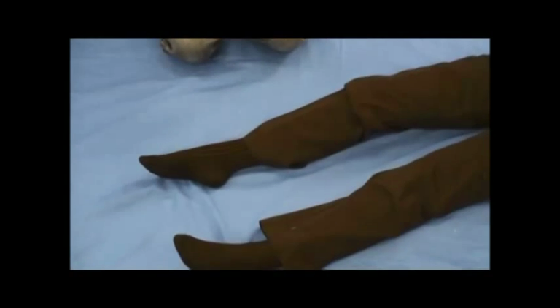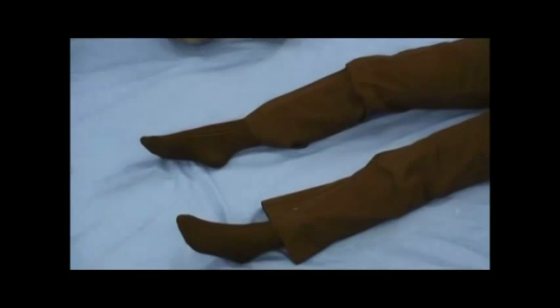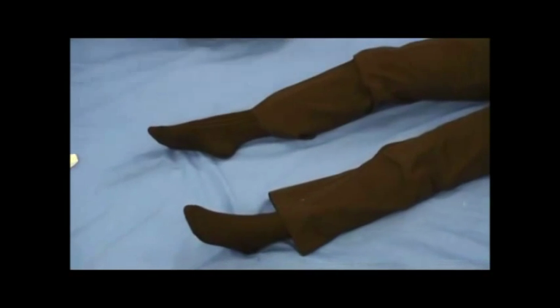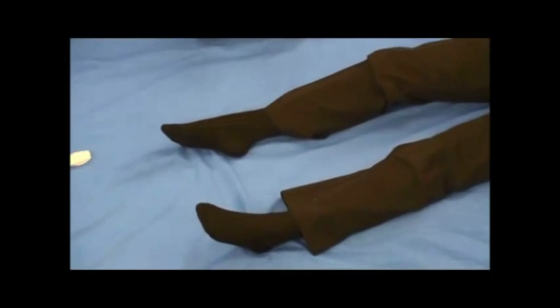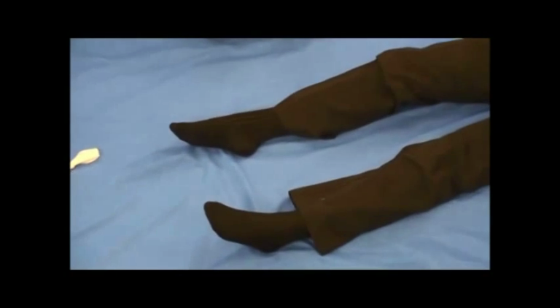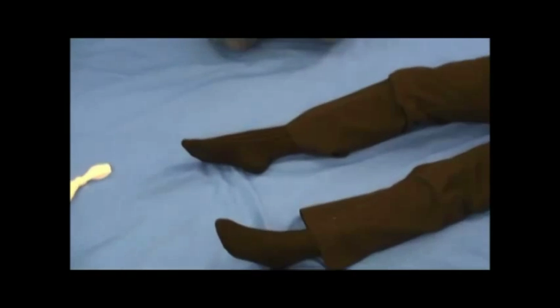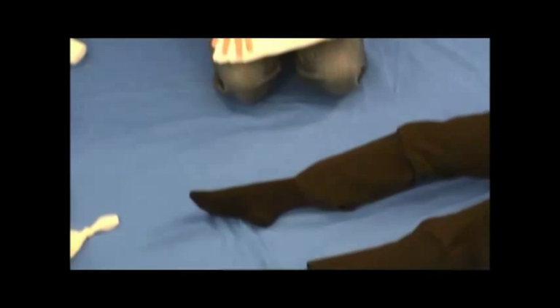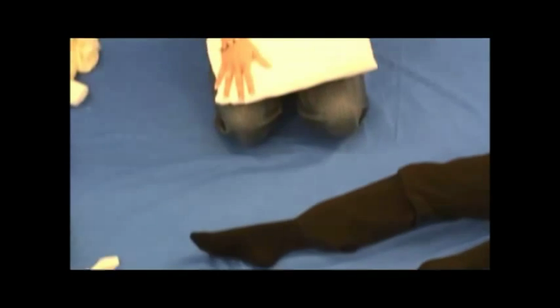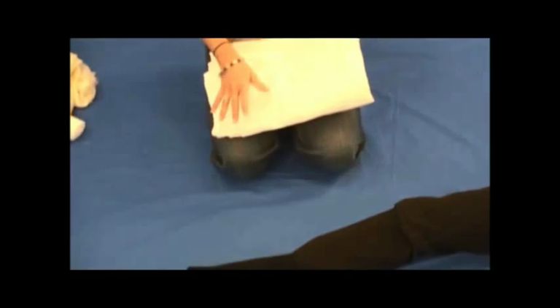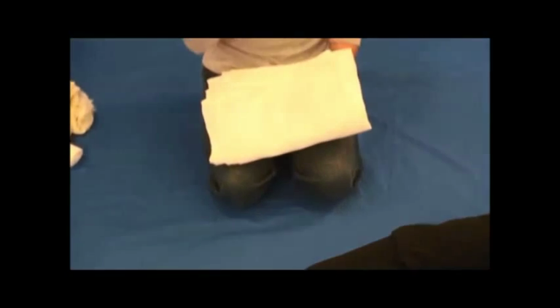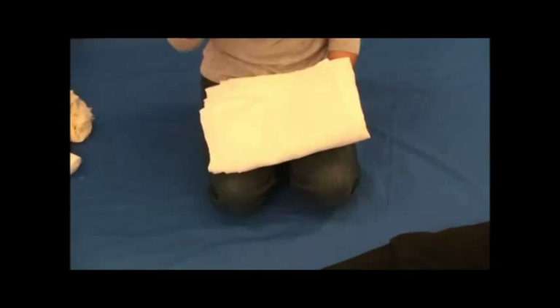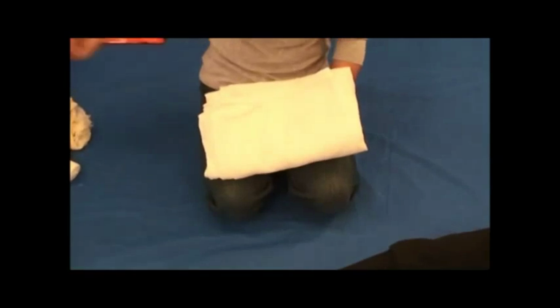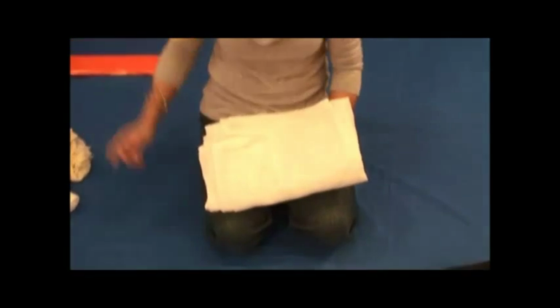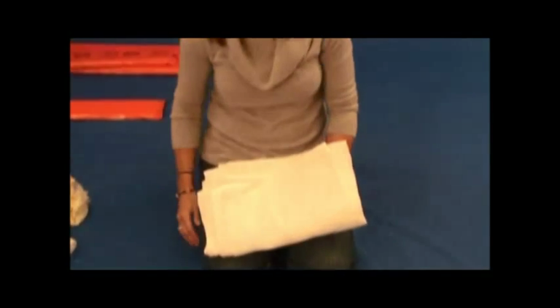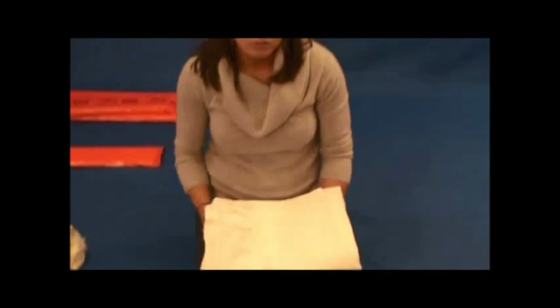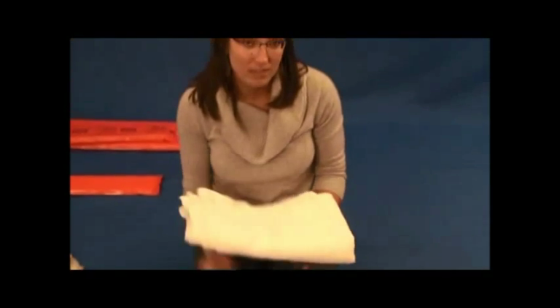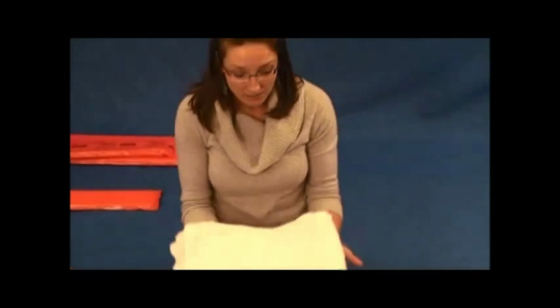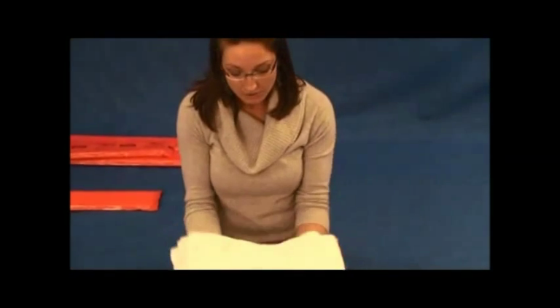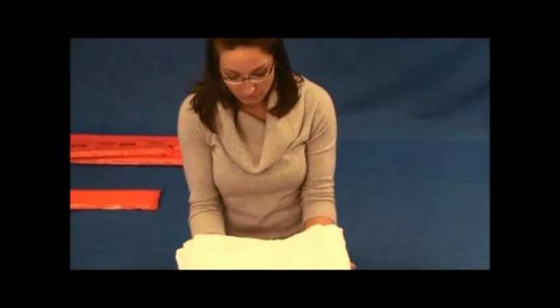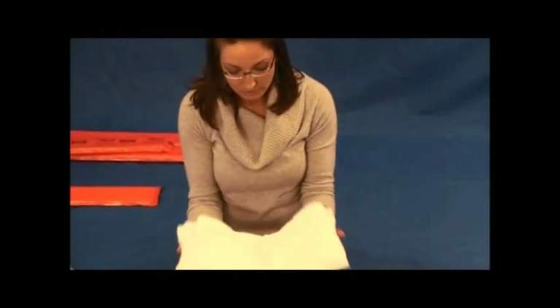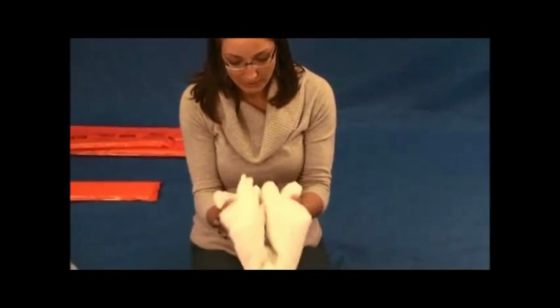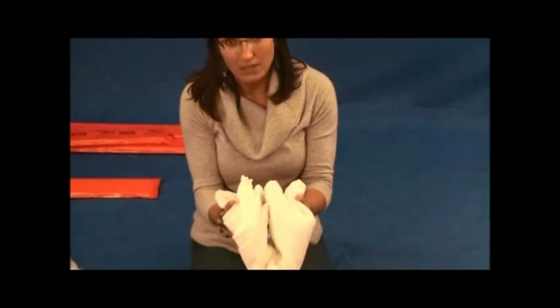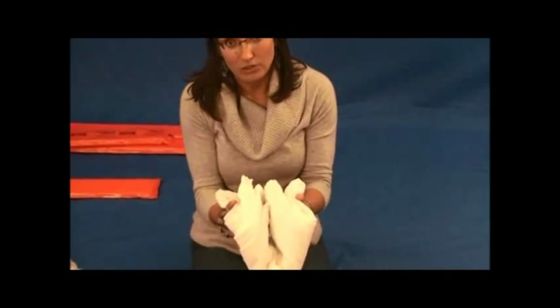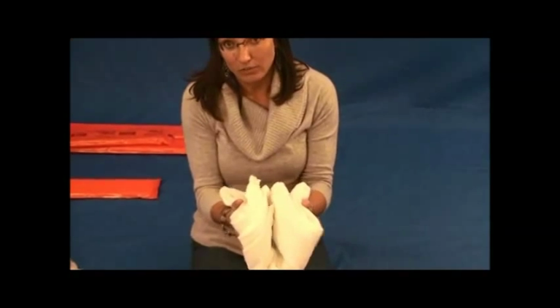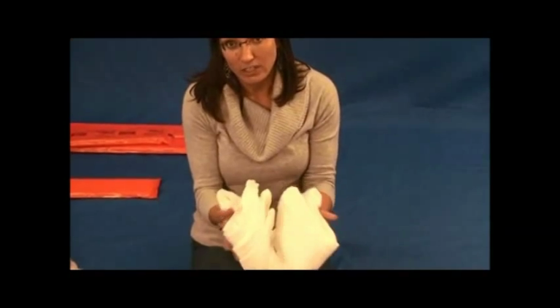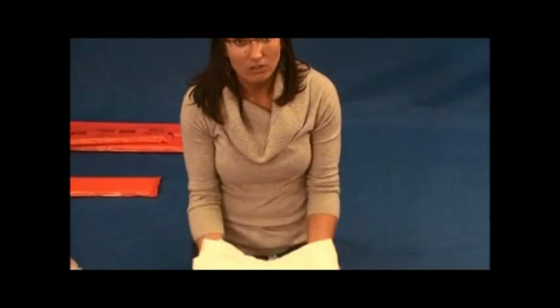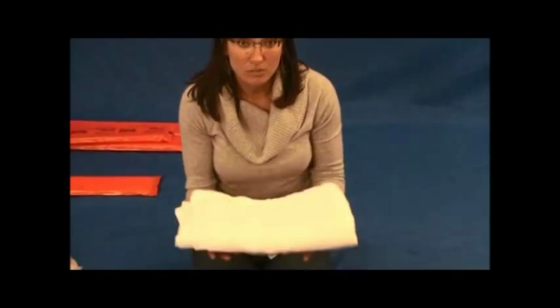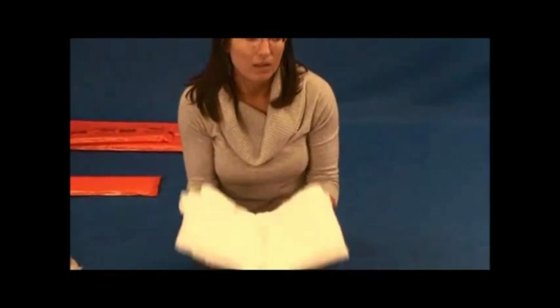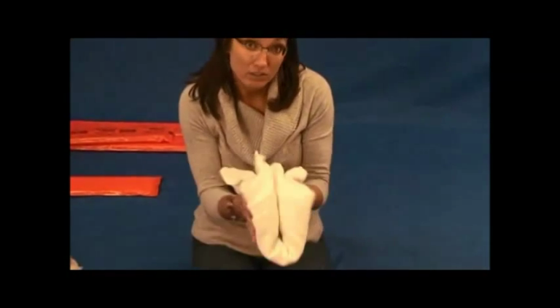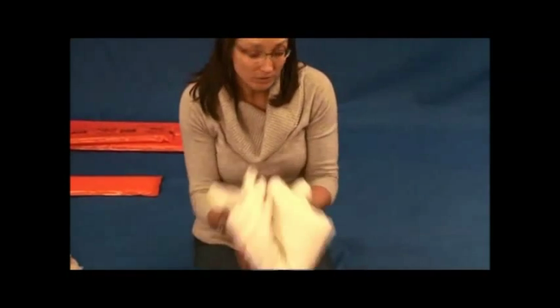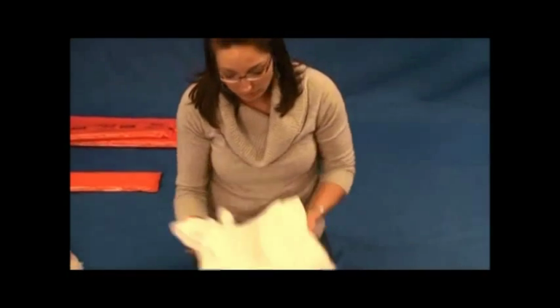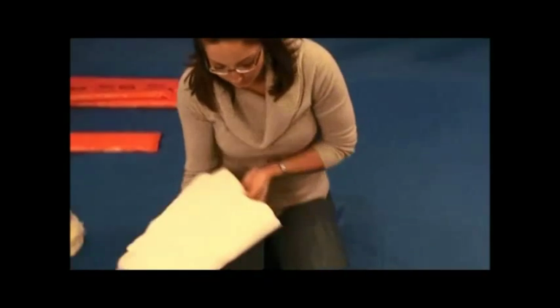It's kind of difficult to immobilize an ankle using a padded board splint. So what we're going to do instead is use a folded up blanket and just cradle their foot in it. You can also use a pillow and just fold it to cradle their foot.